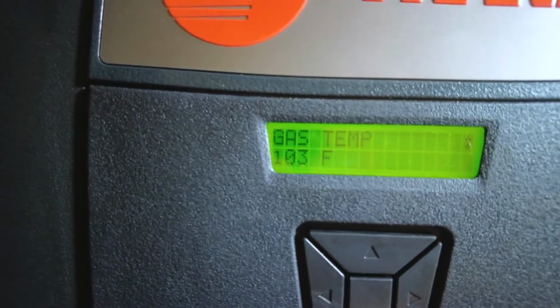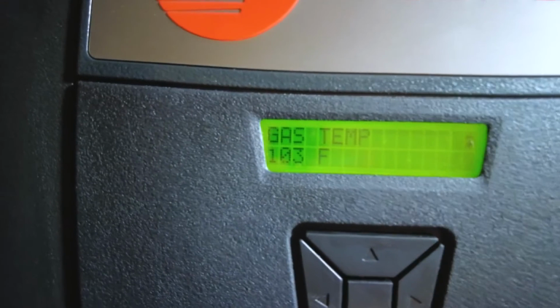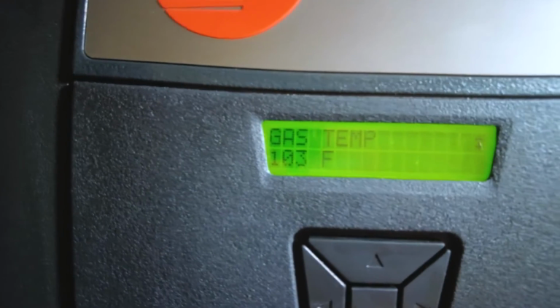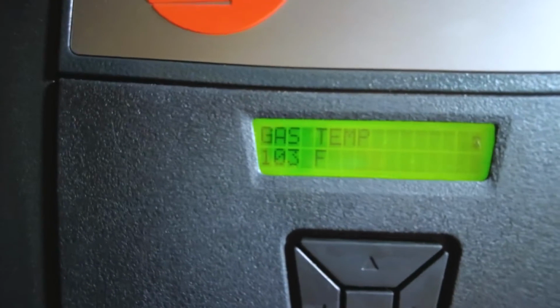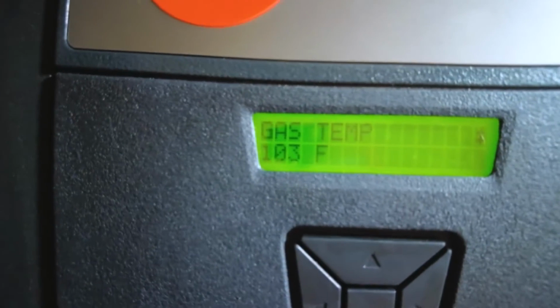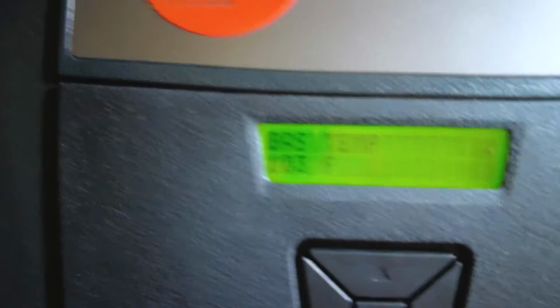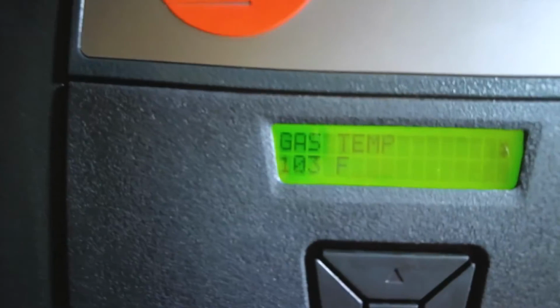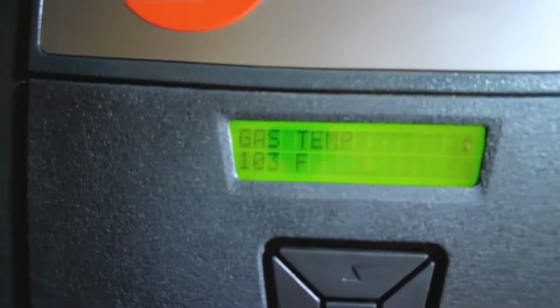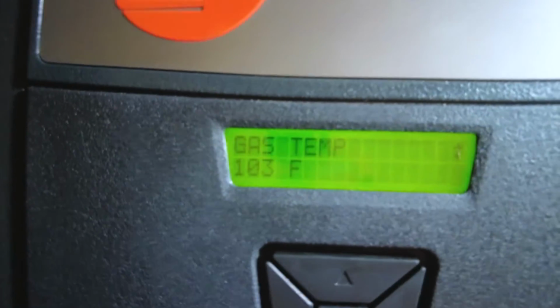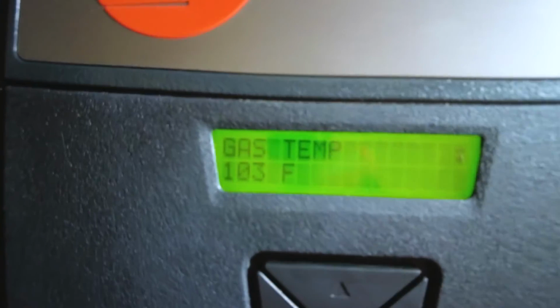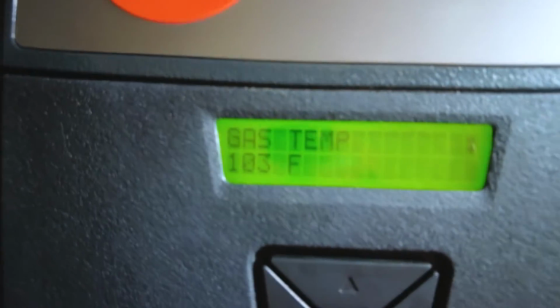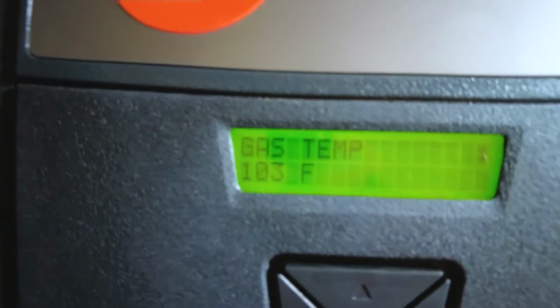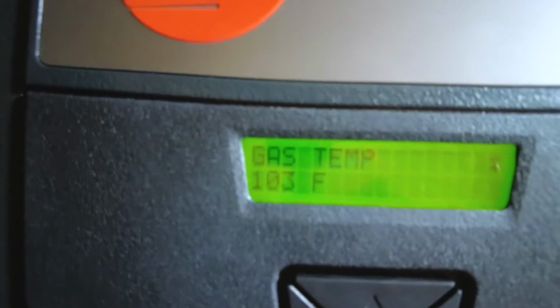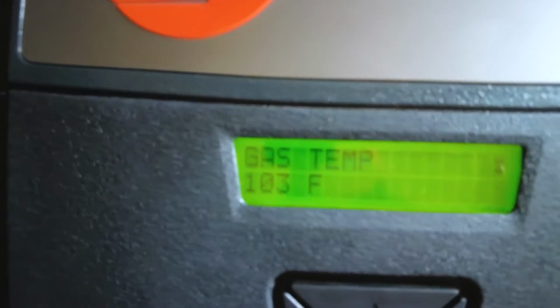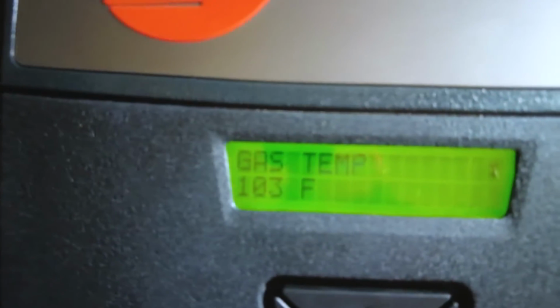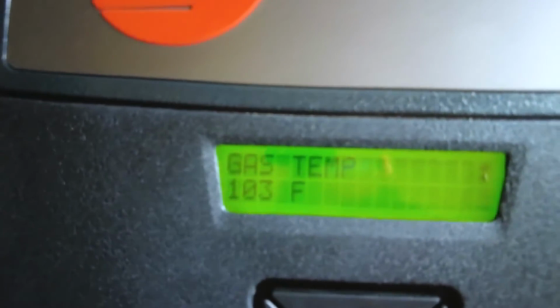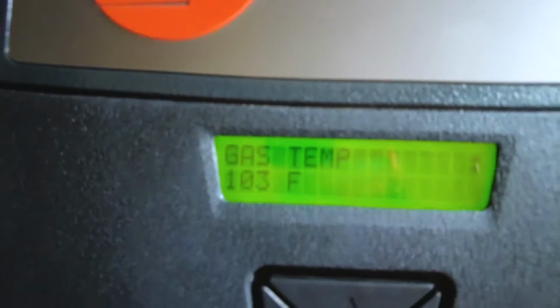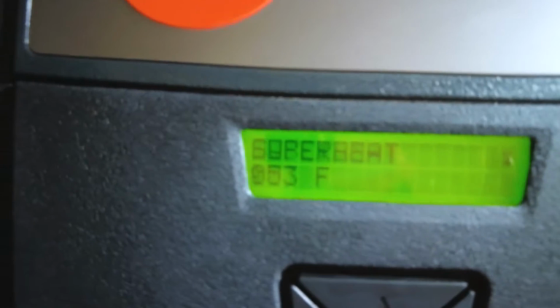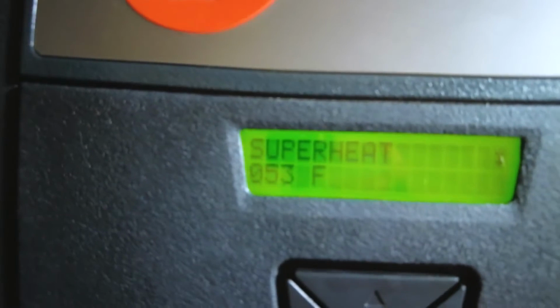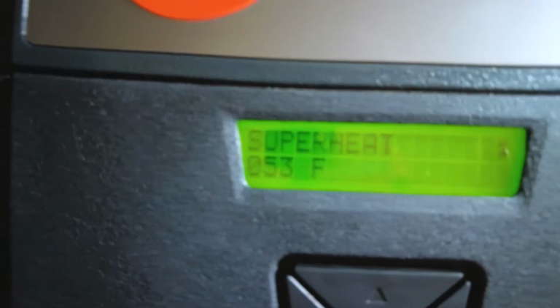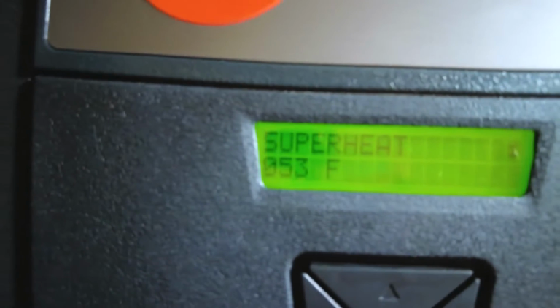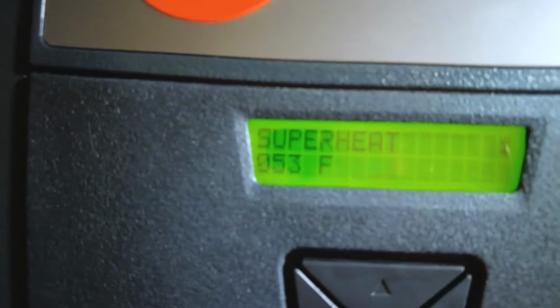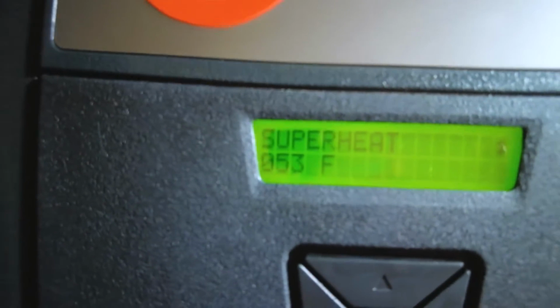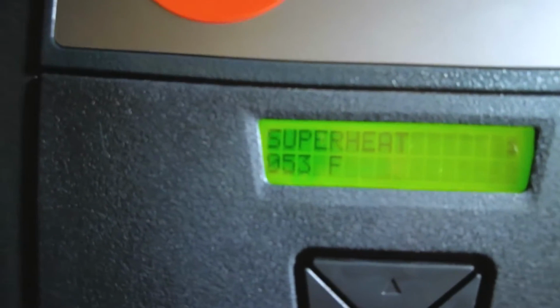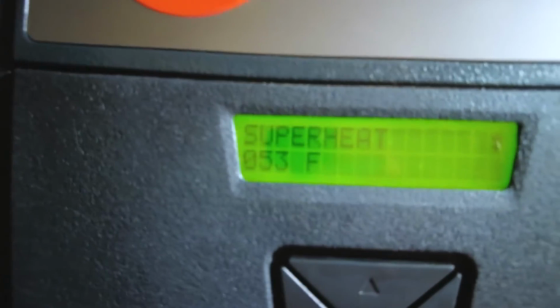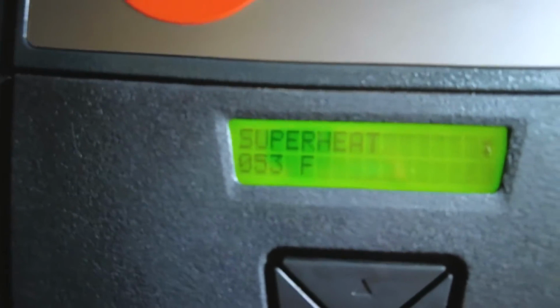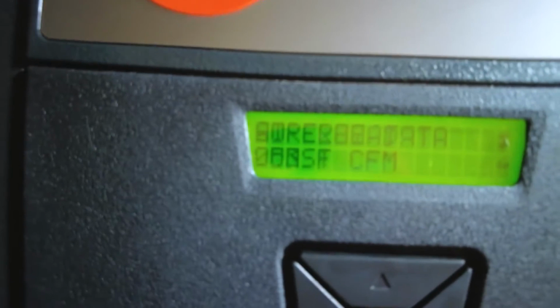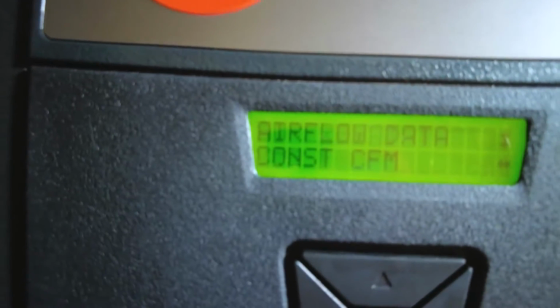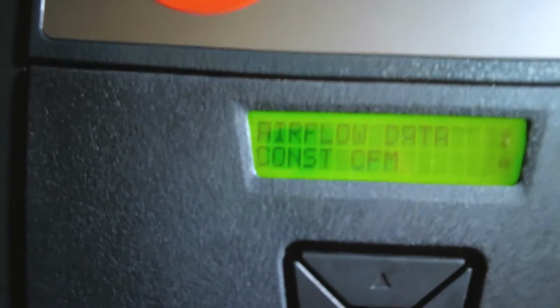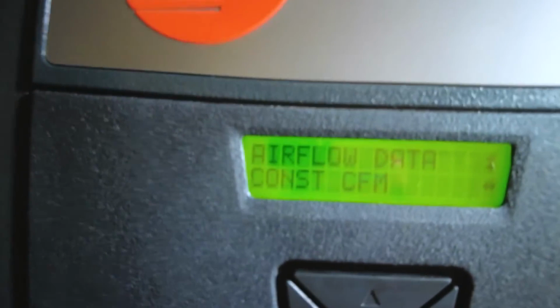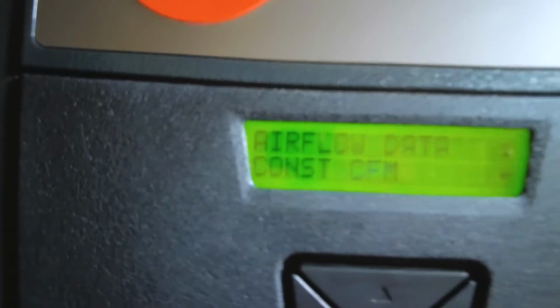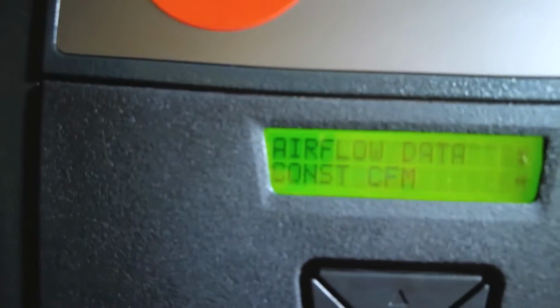Coil temp is 49 degrees, which pretty much corresponds with what I have on my gauges. Gas temp is 103 — way off. So that's going to be your issue. Superheat is reading 53 degrees on the unit, but I've got 3 degrees on my instruments.